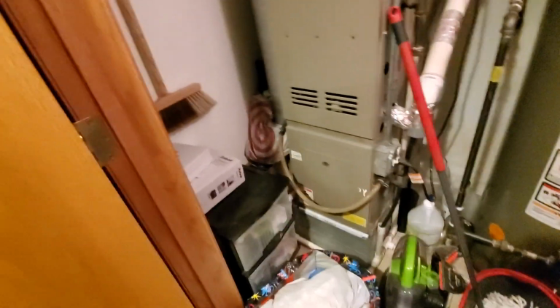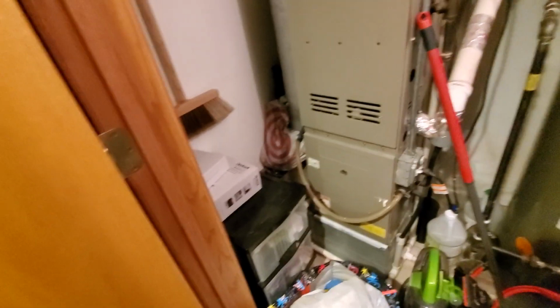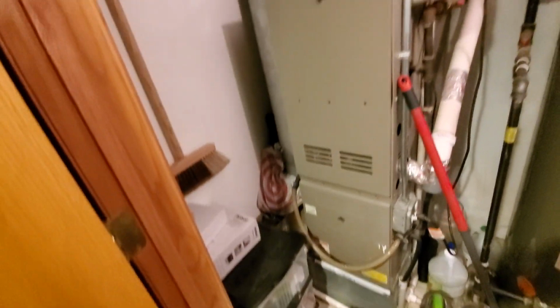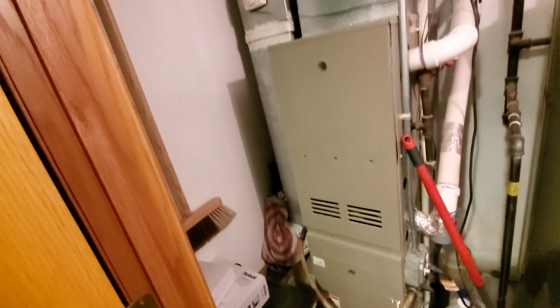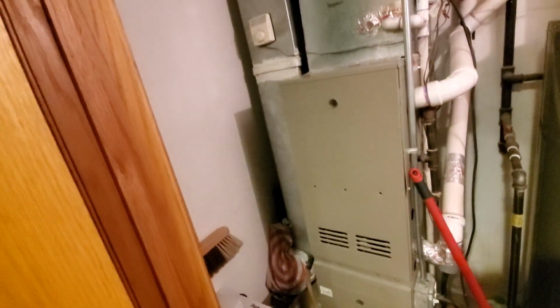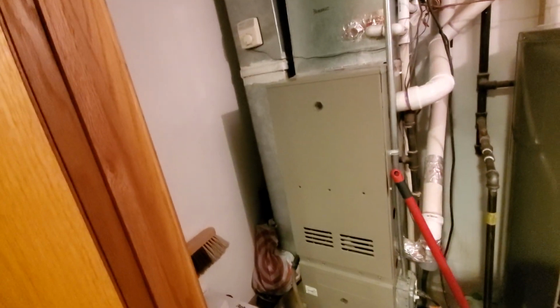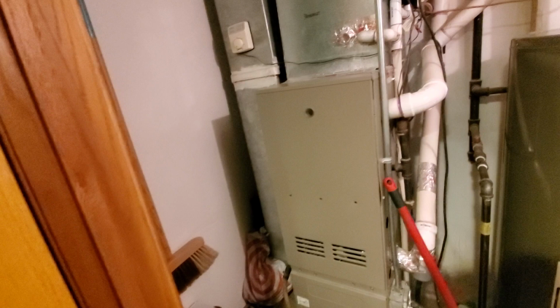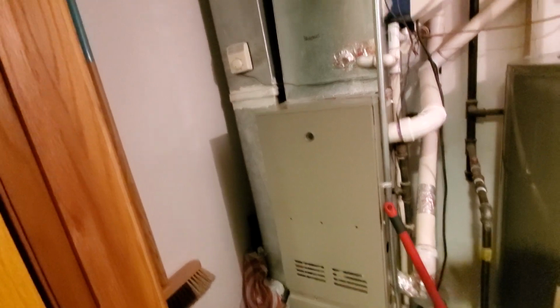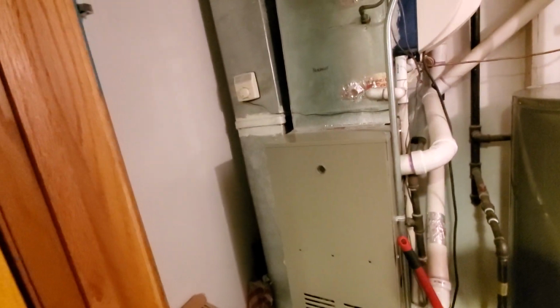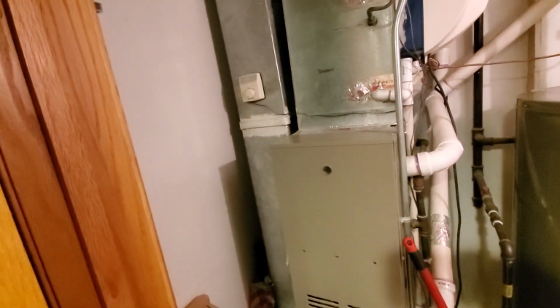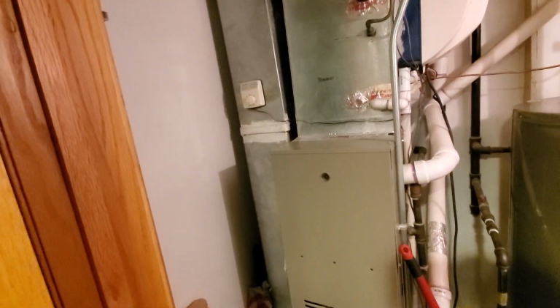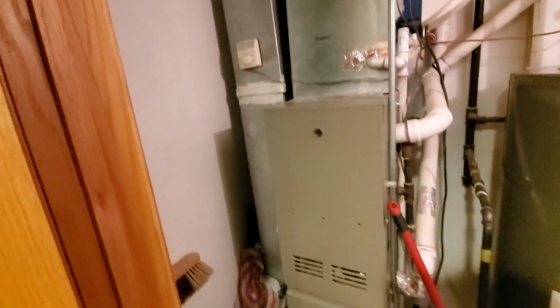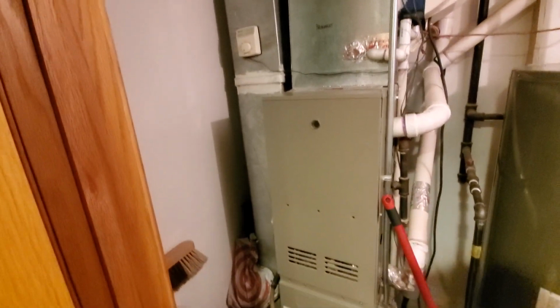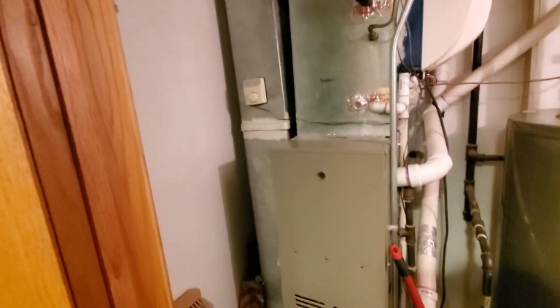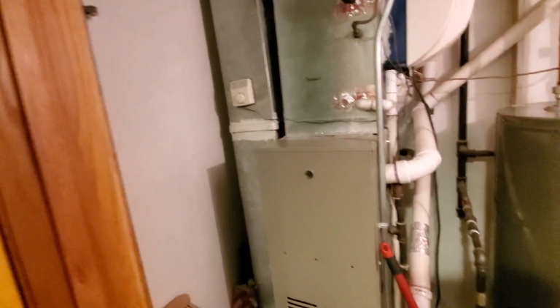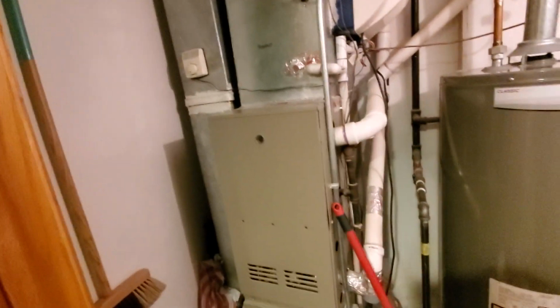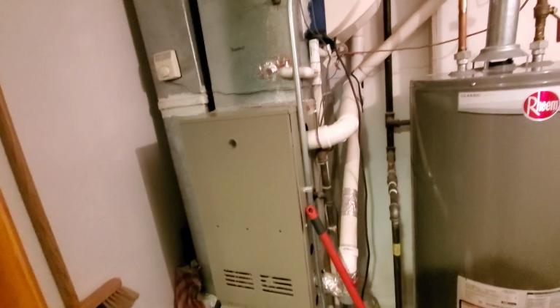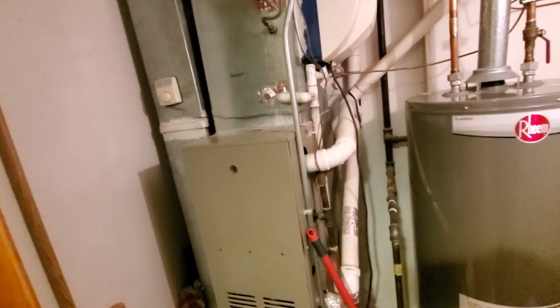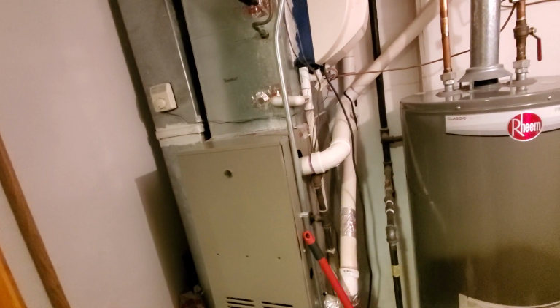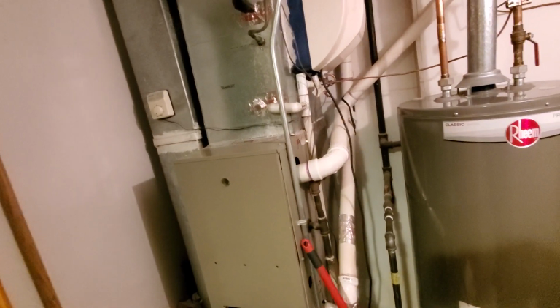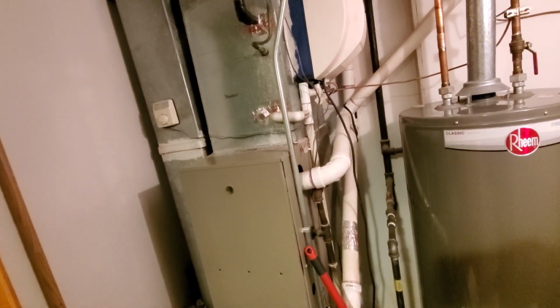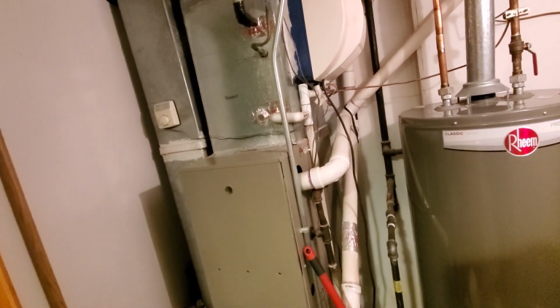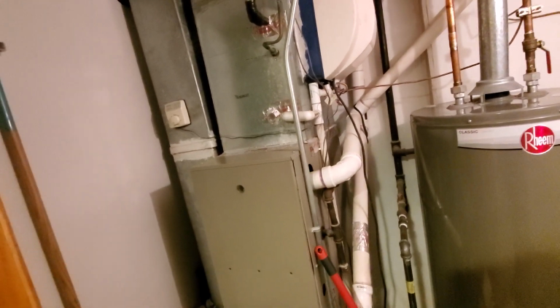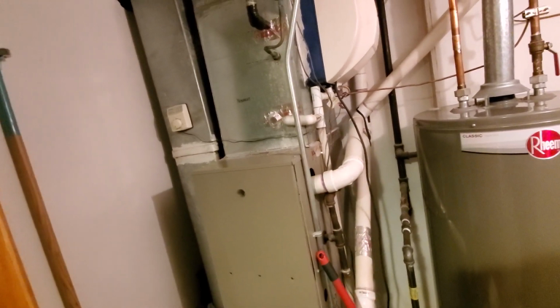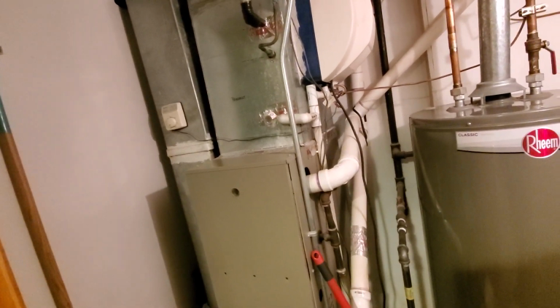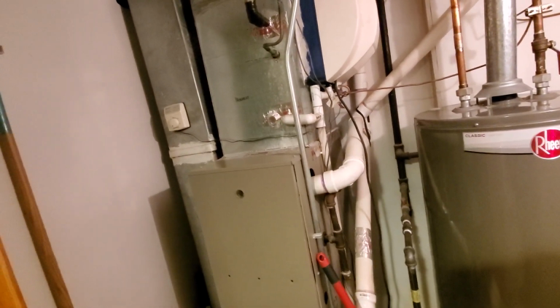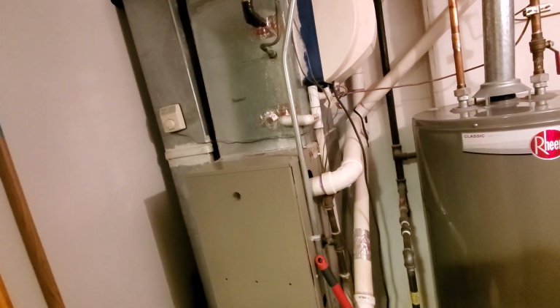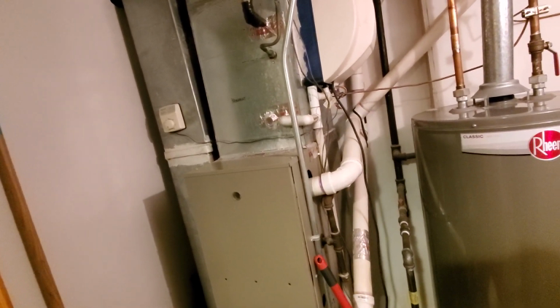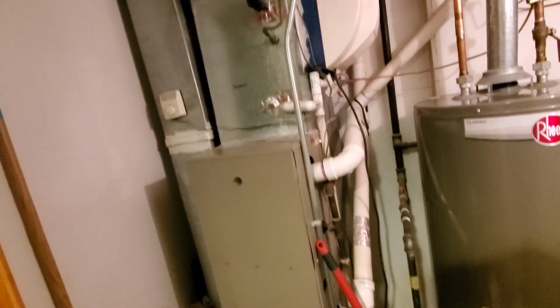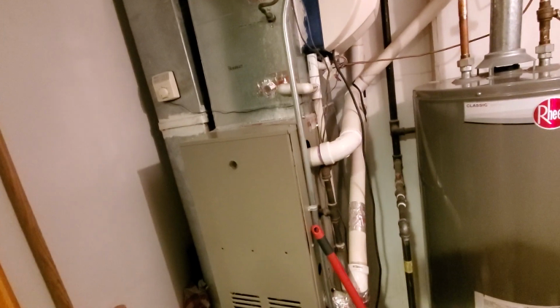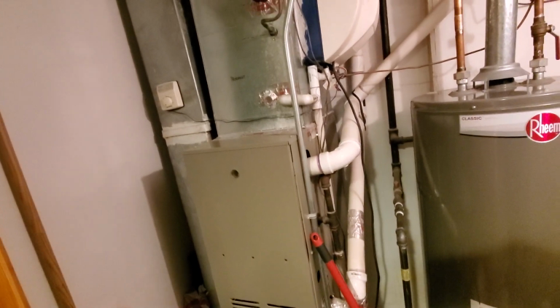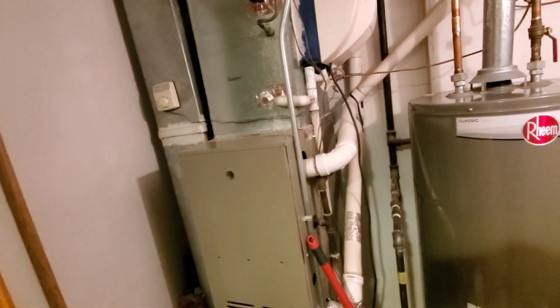I'll get back to that in a second. We have an 8 by 20 return plenum. We have a supply that is 14 by 21 by 27.